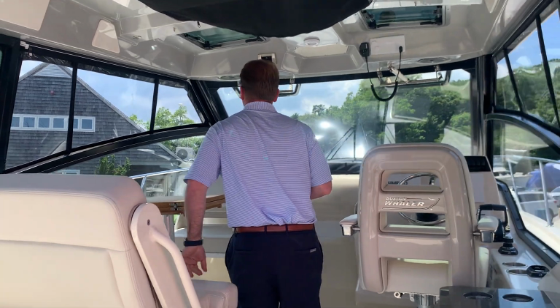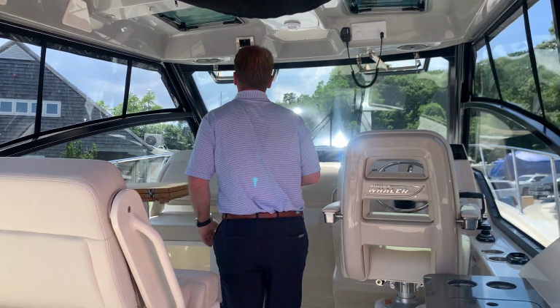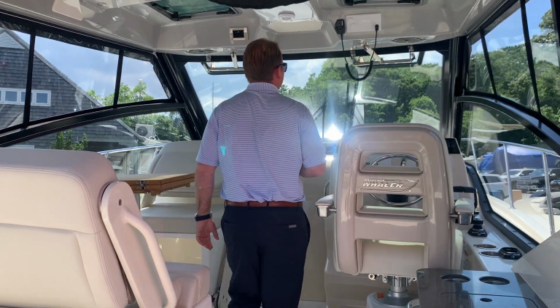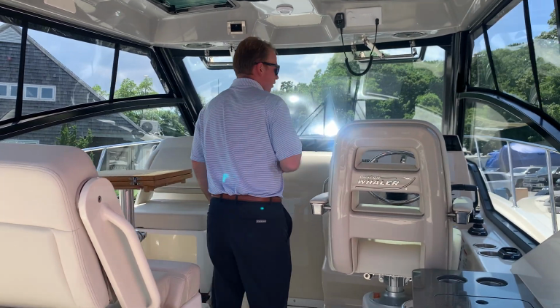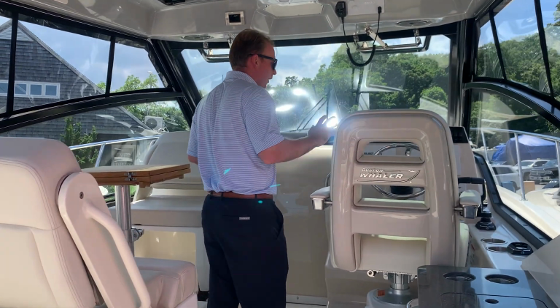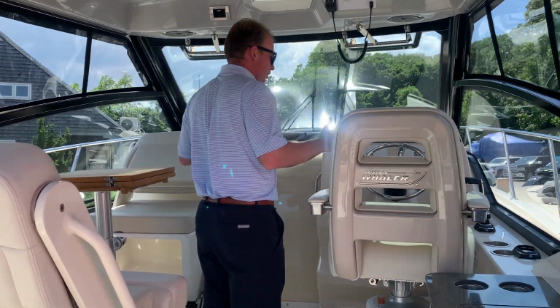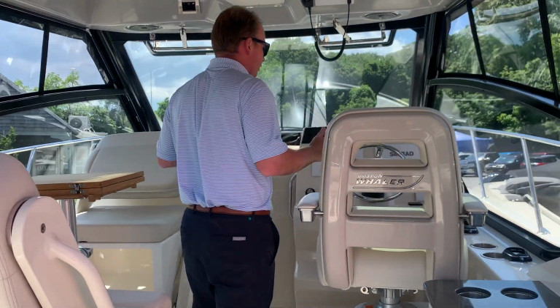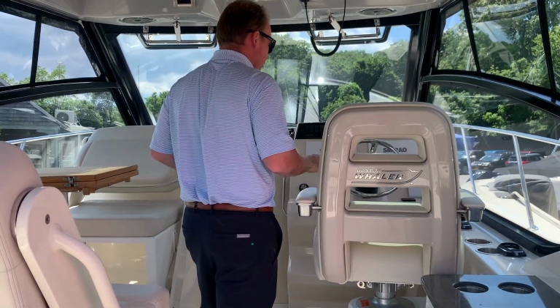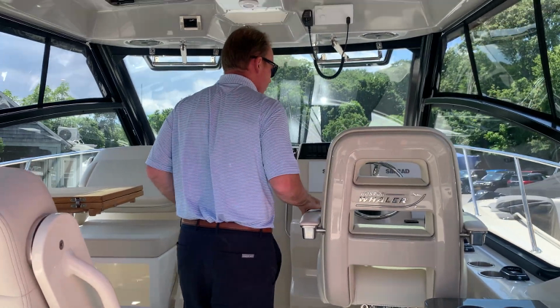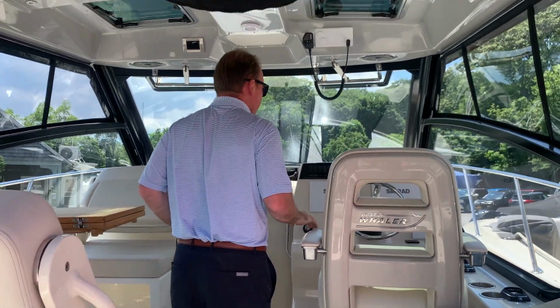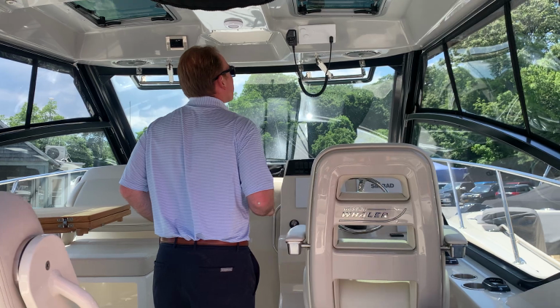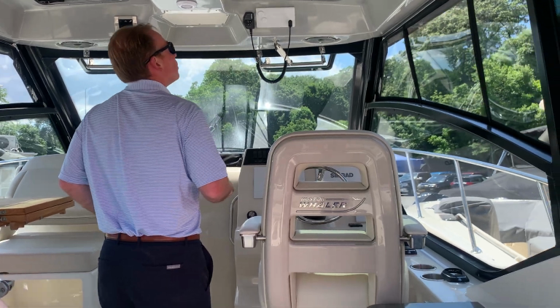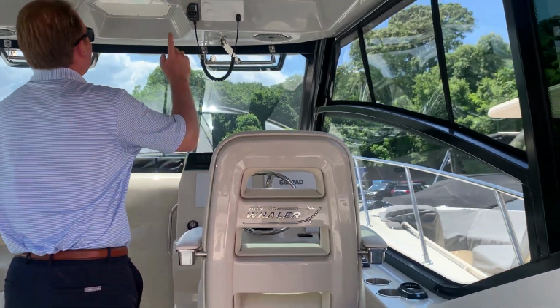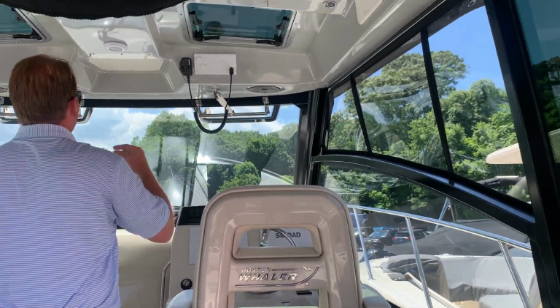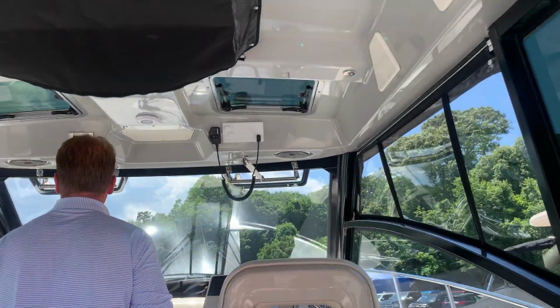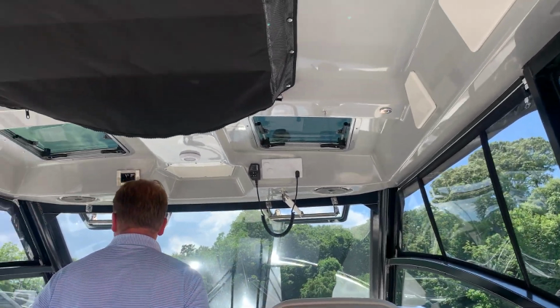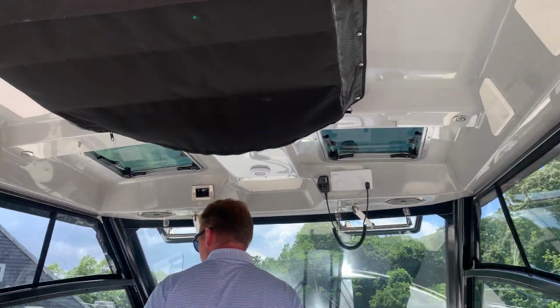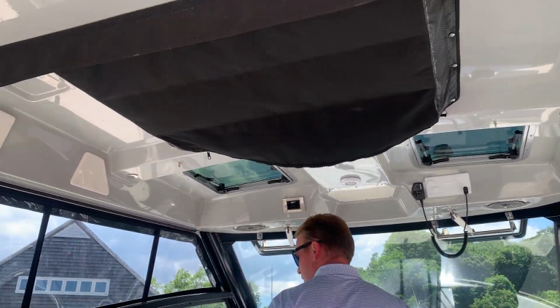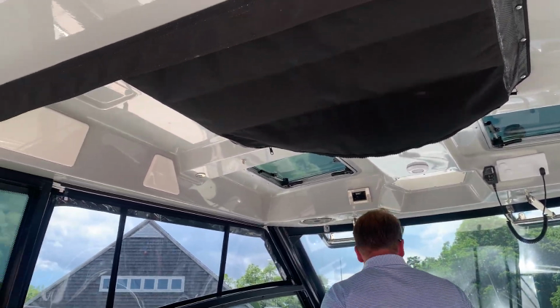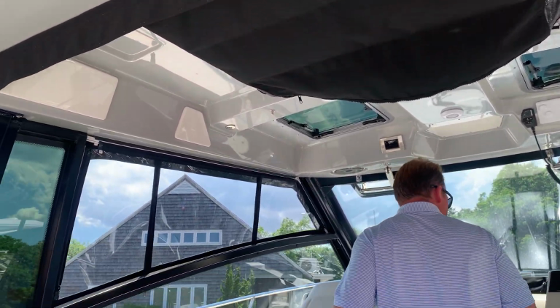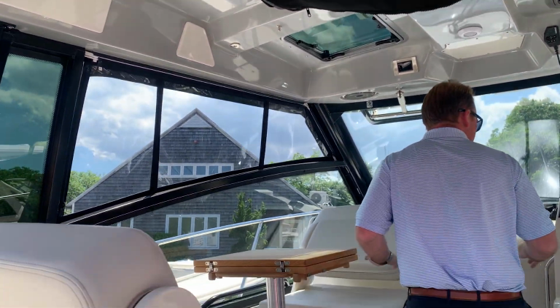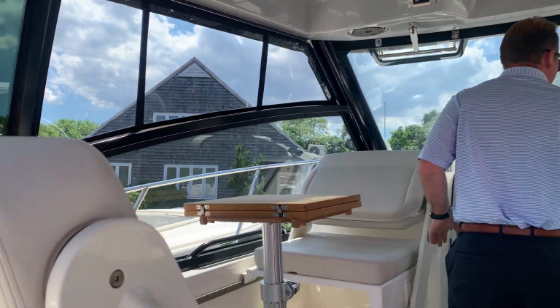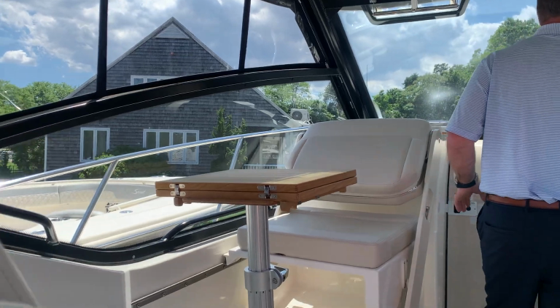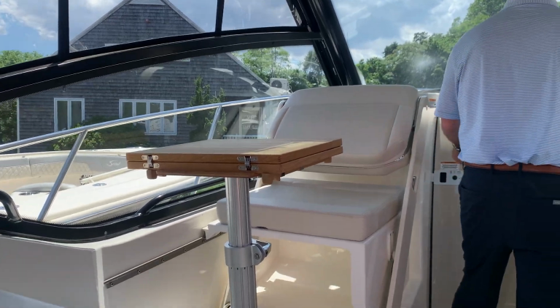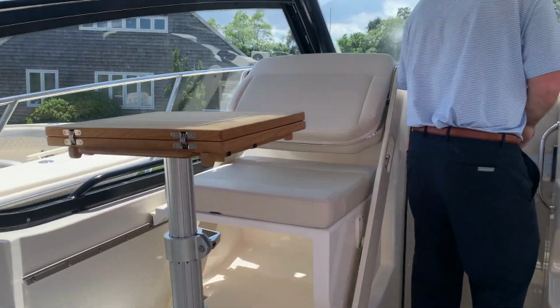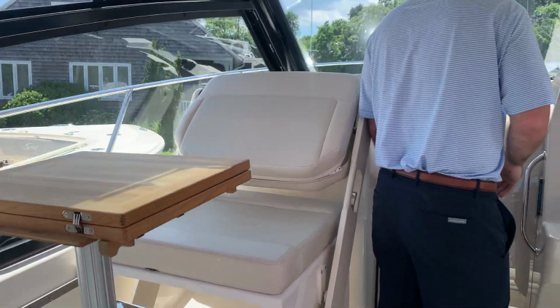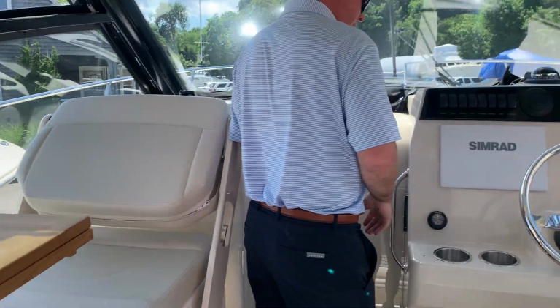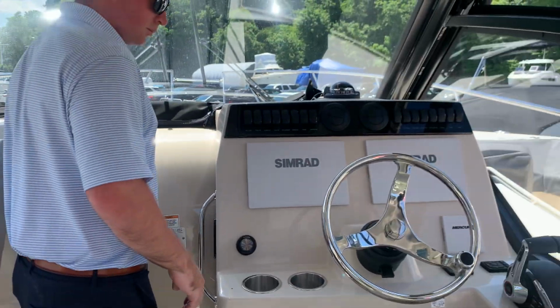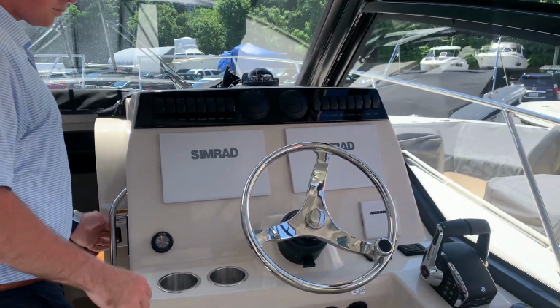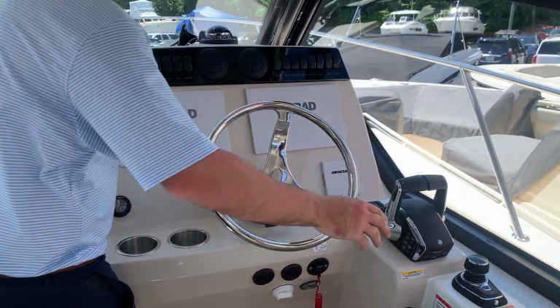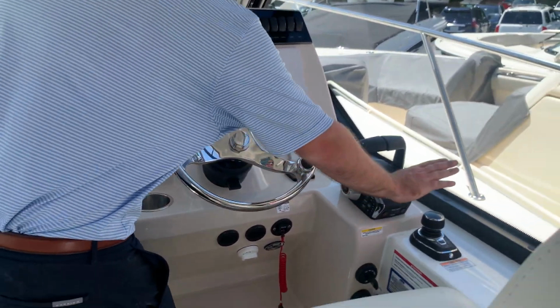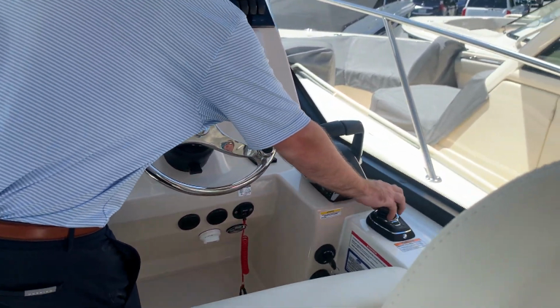Coming in here, this whole area is air-conditioned. We have the hardtop hatches on this boat, two sim ride screens here at the dash, and here's your Mercury joystick.